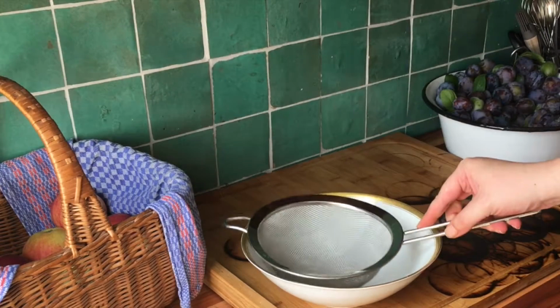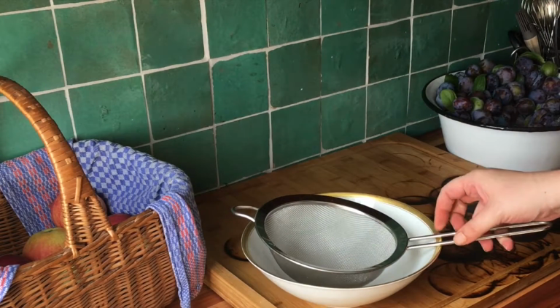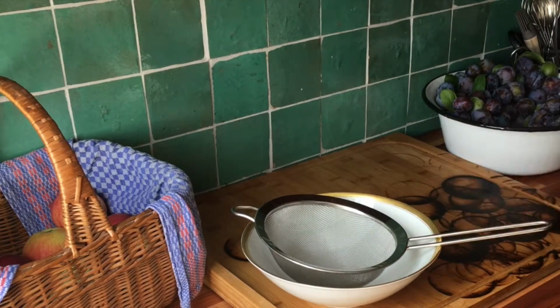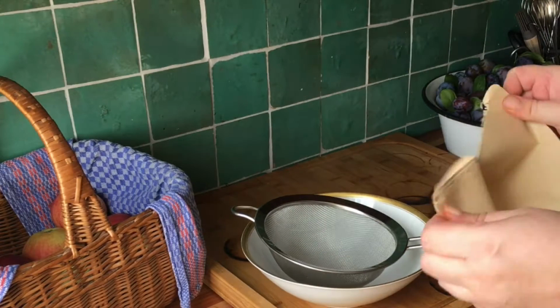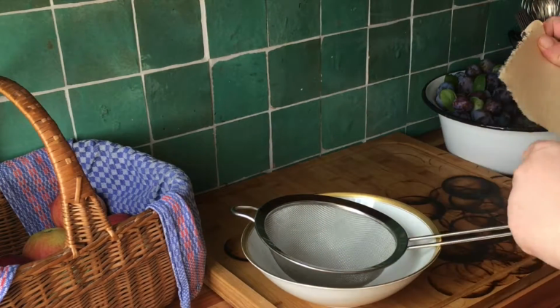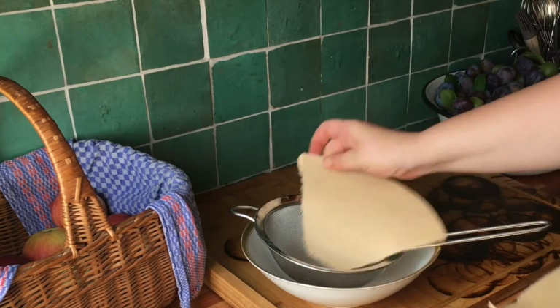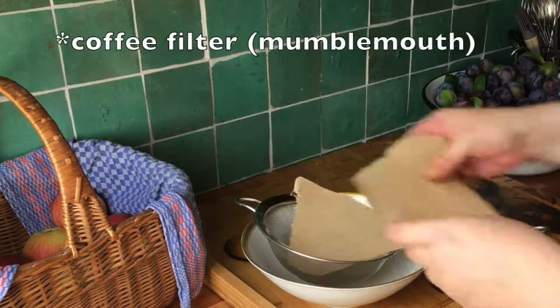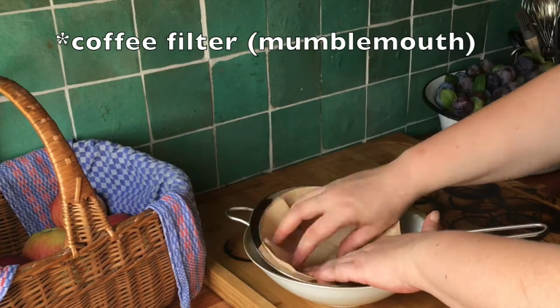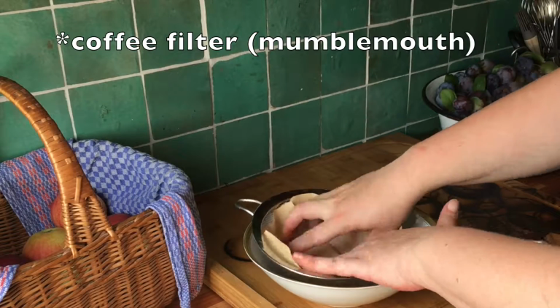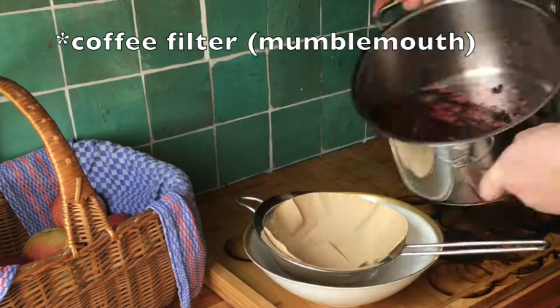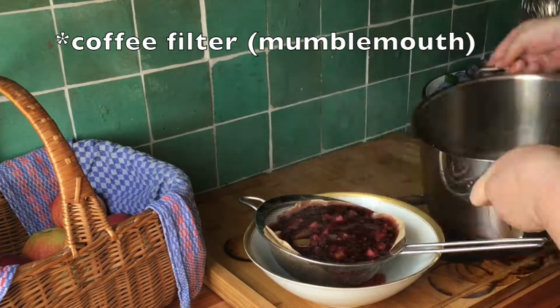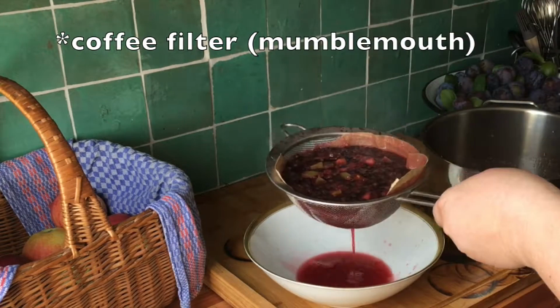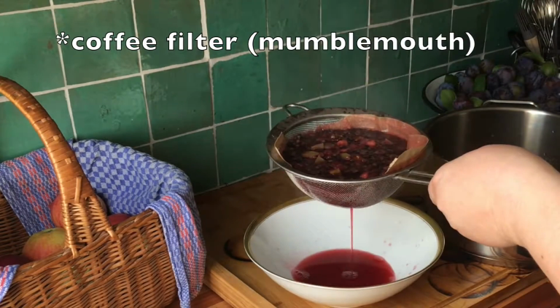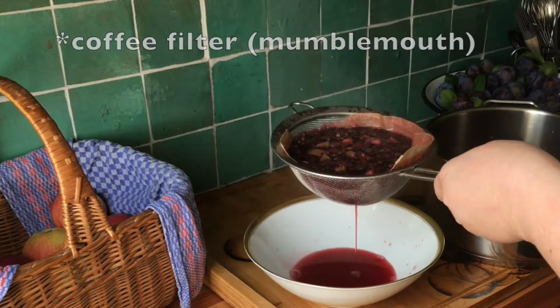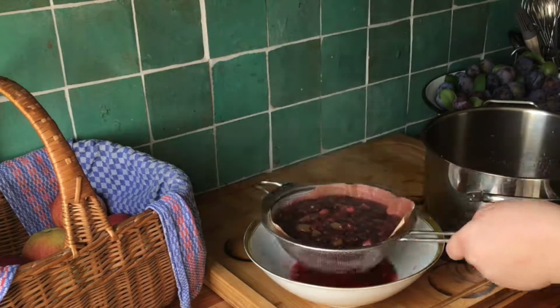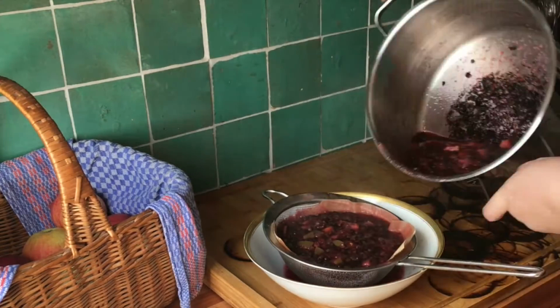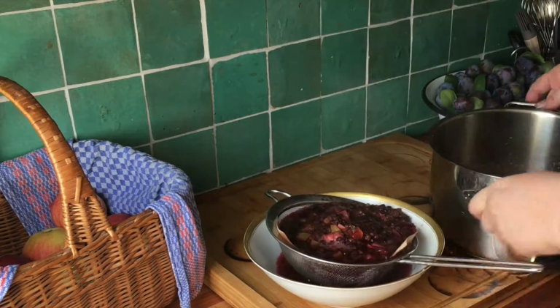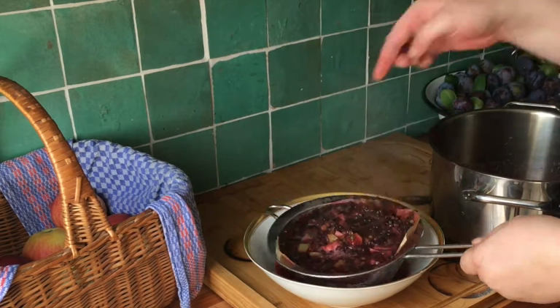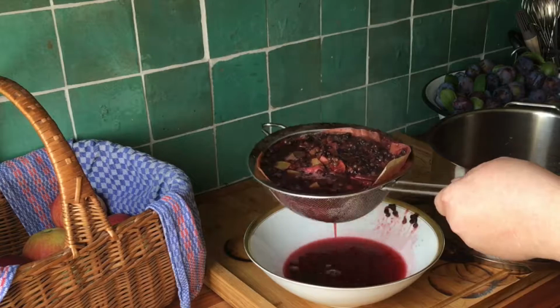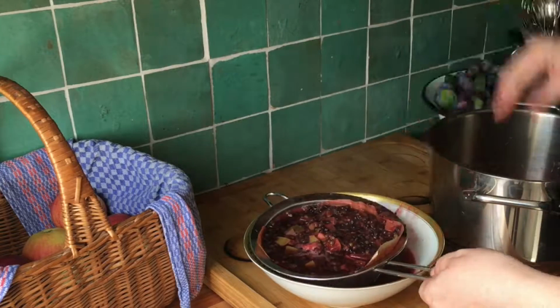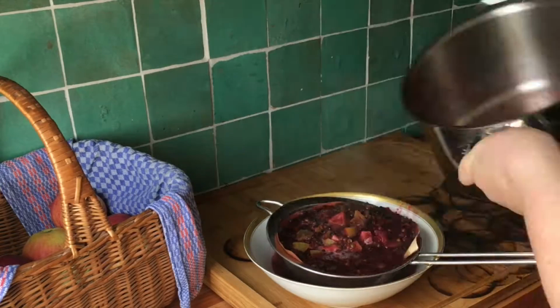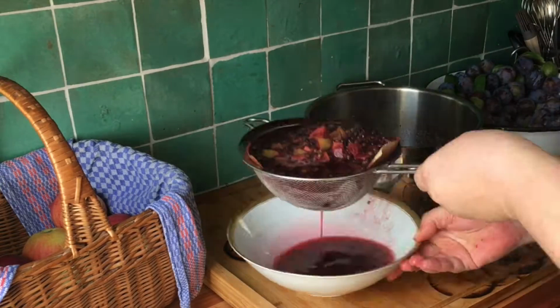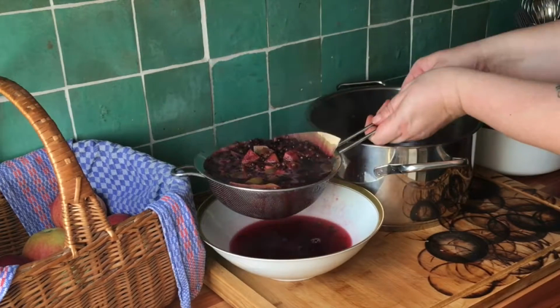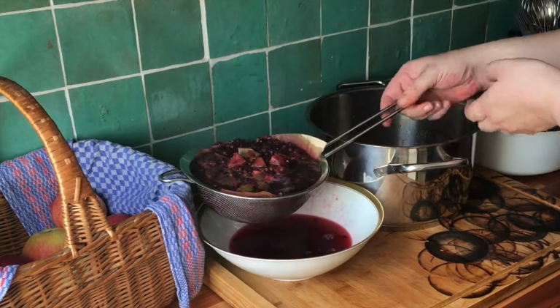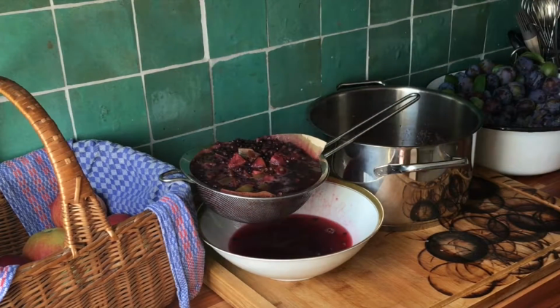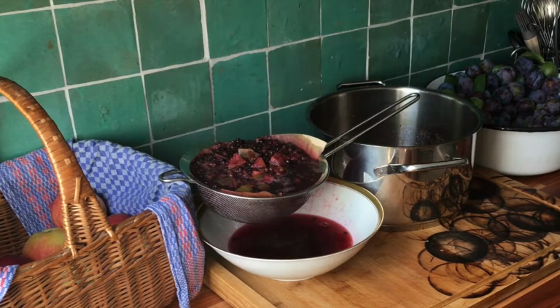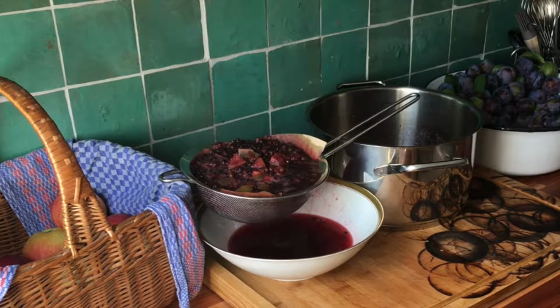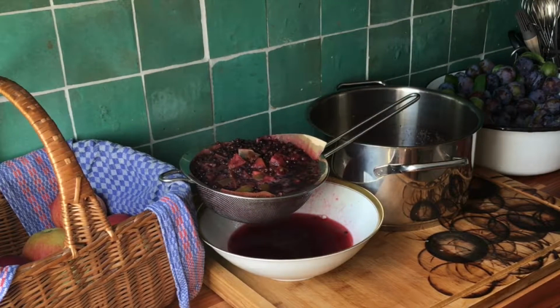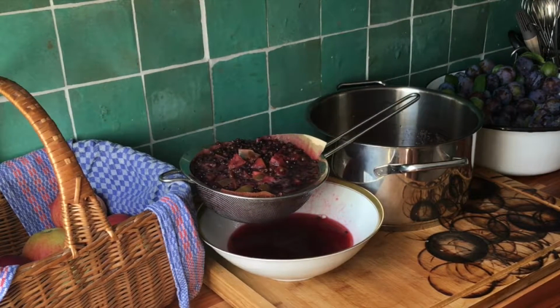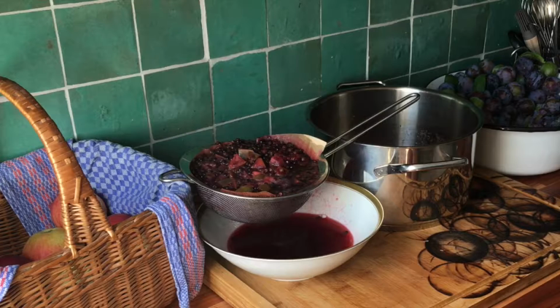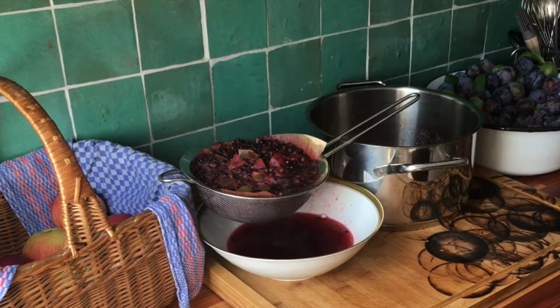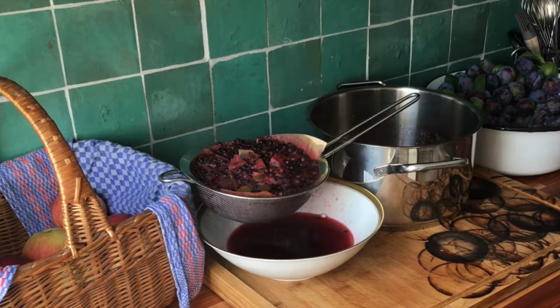The elderberries are done simmering and I'm straining through a coffee filter to get all the seeds out. Just a side note: elderberries stain — a lot. So if you're worried about your countertops, just put out some towels to protect them.